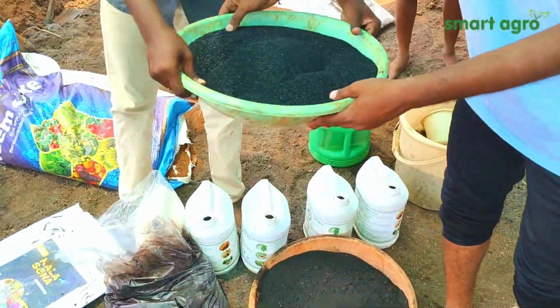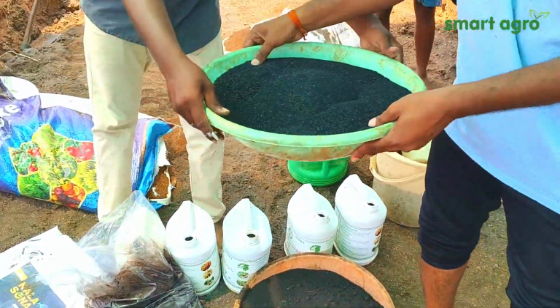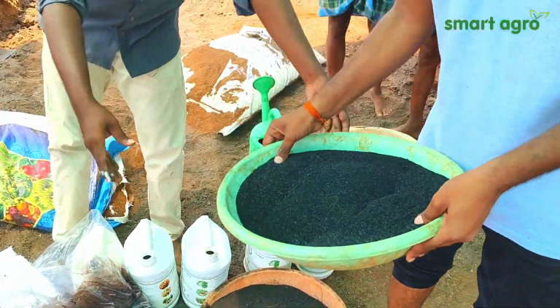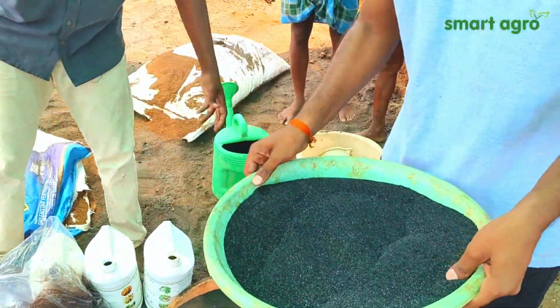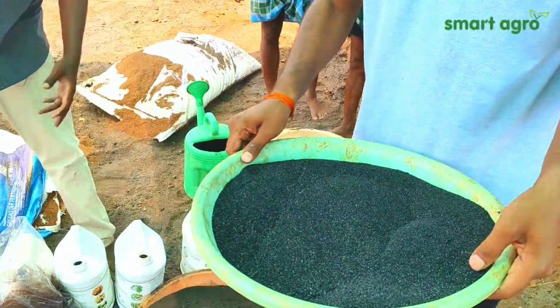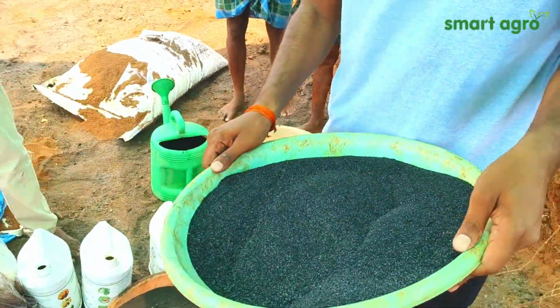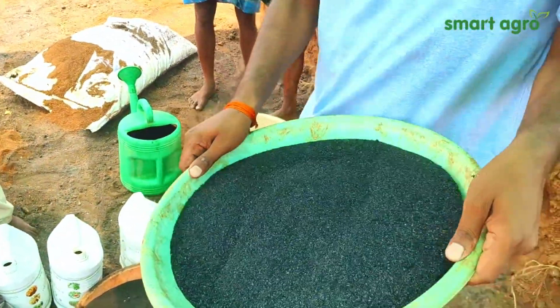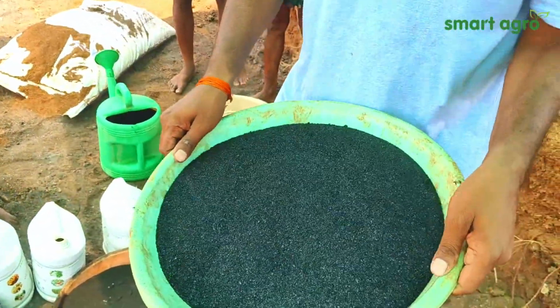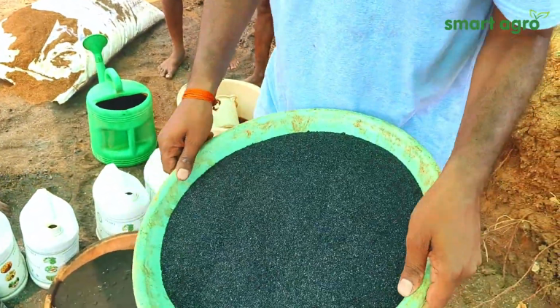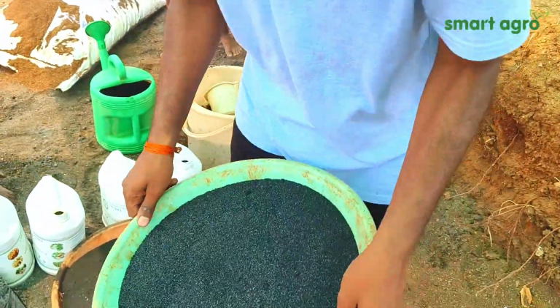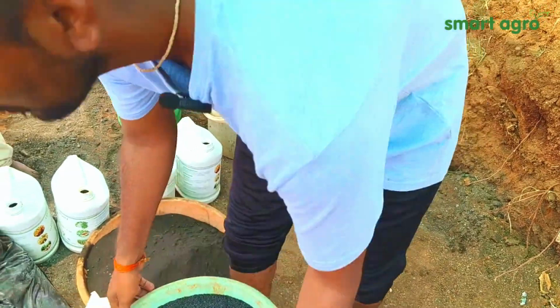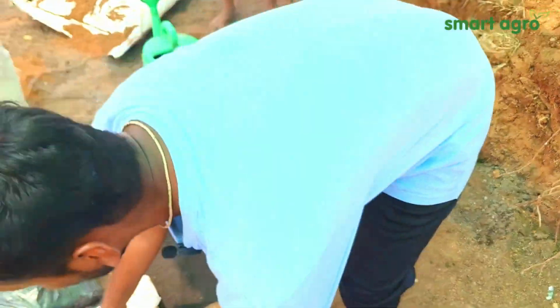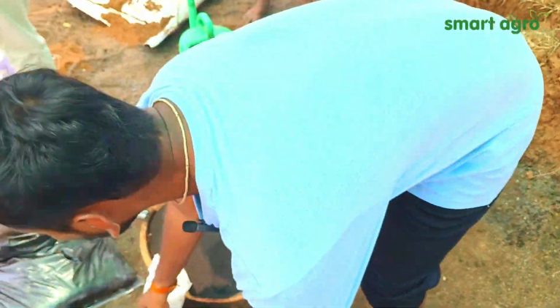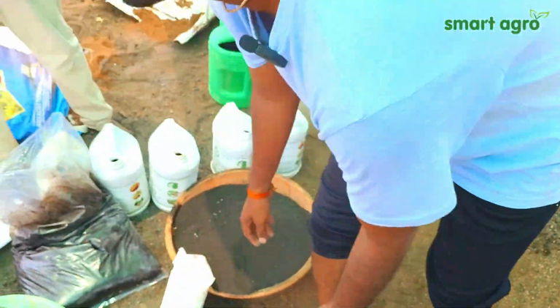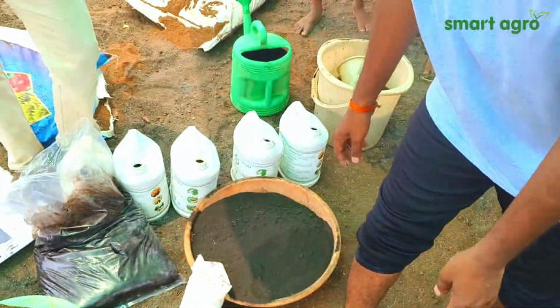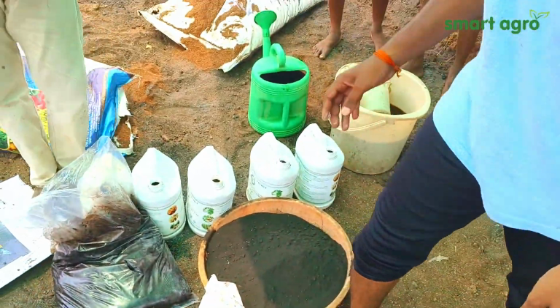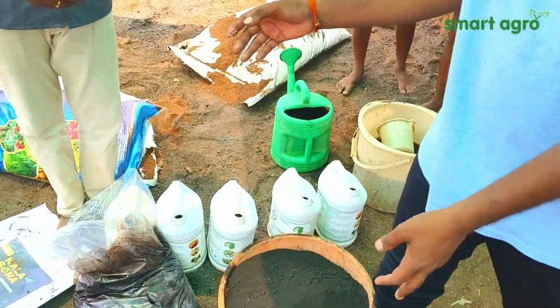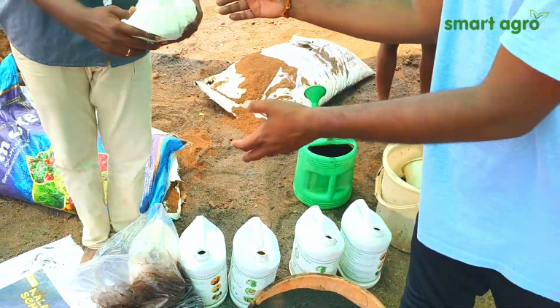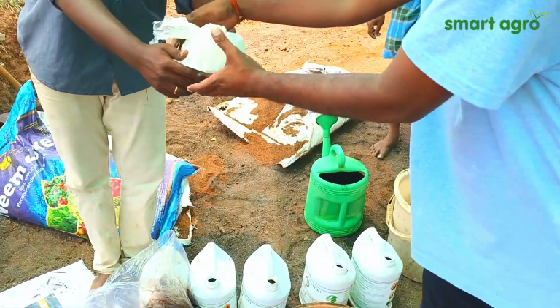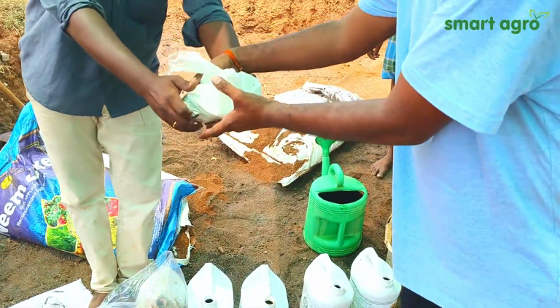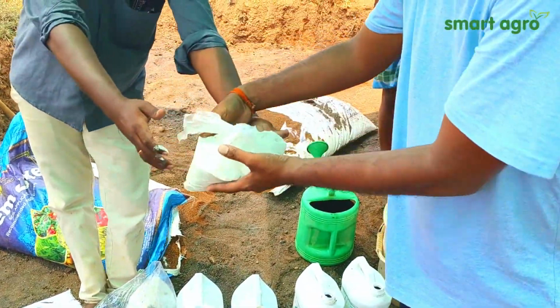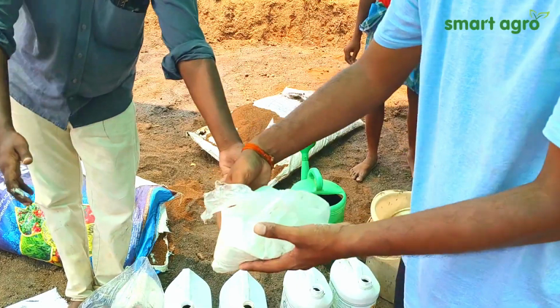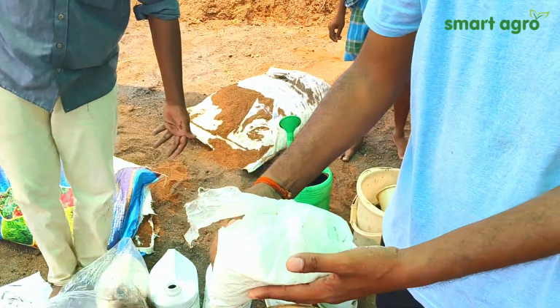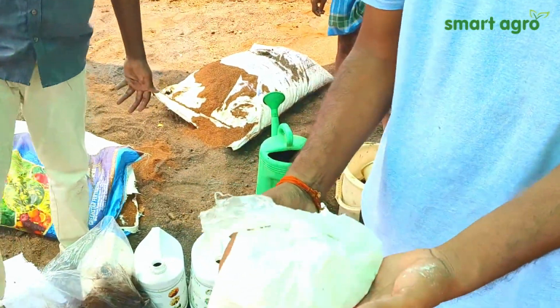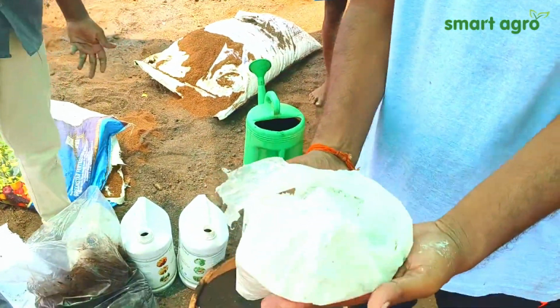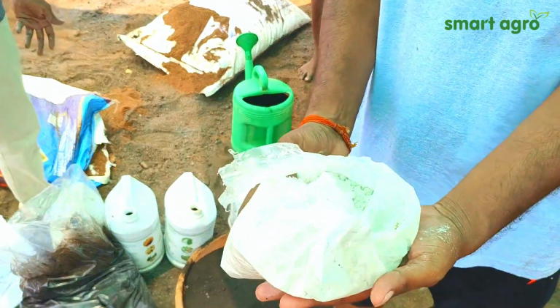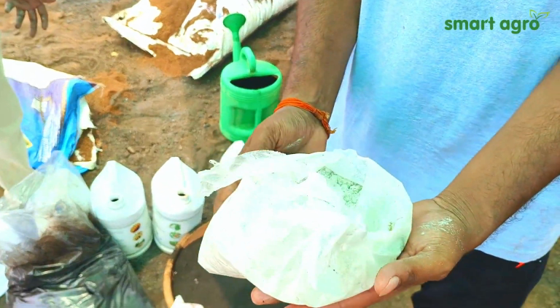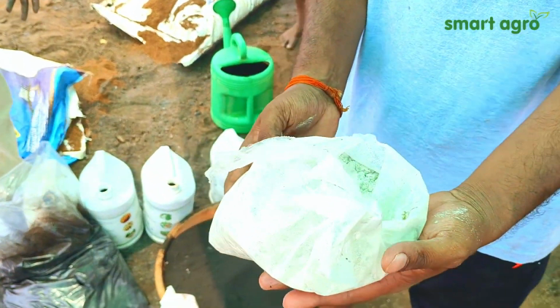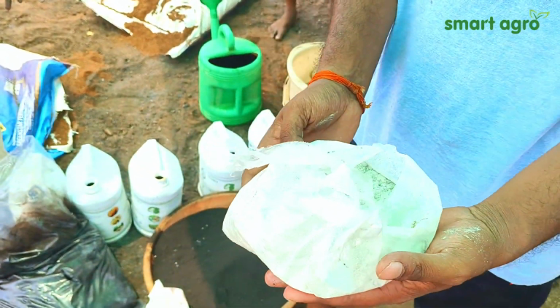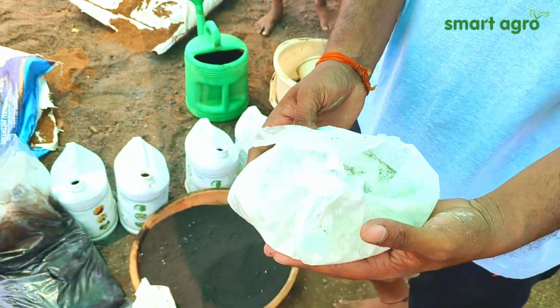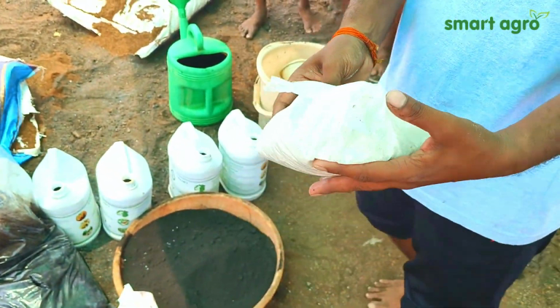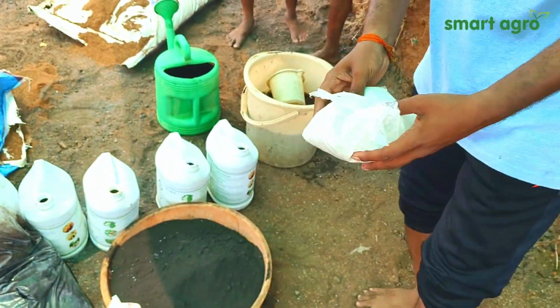This is humic acid, which helps in root development. And here you can see trichoderma, which helps in fungal control of the plants.